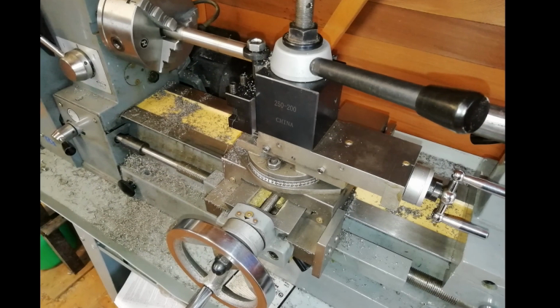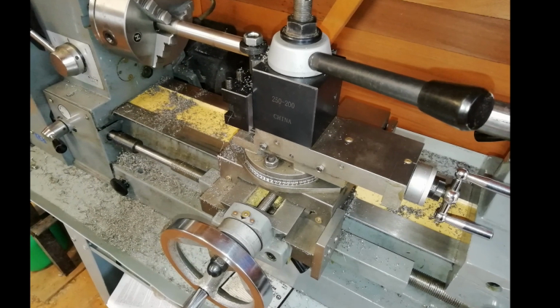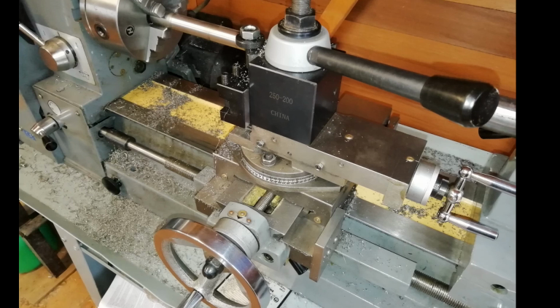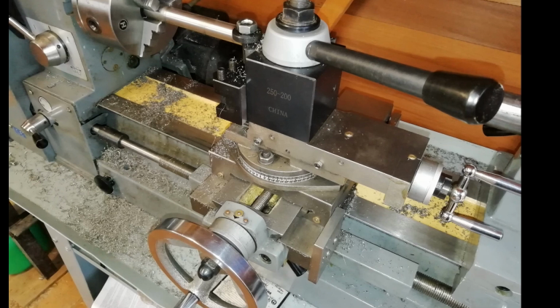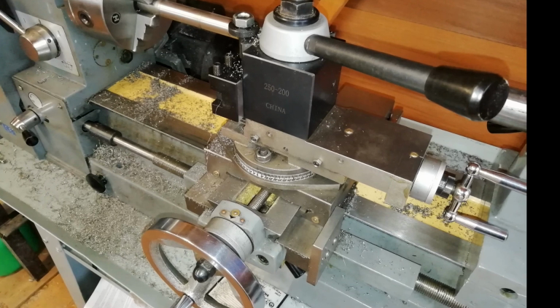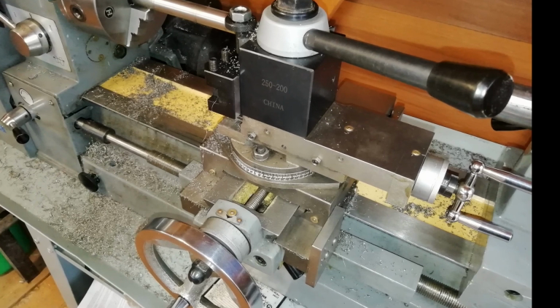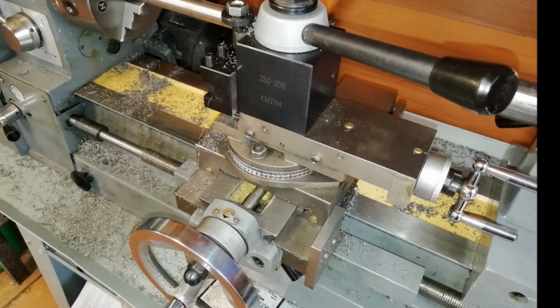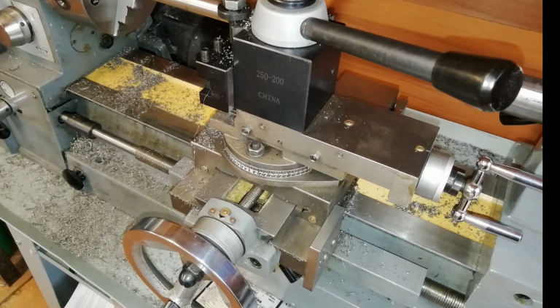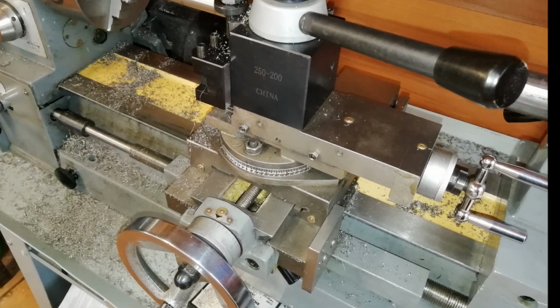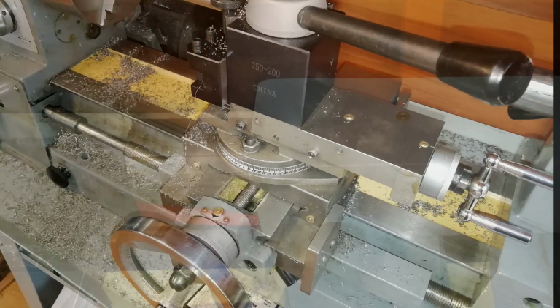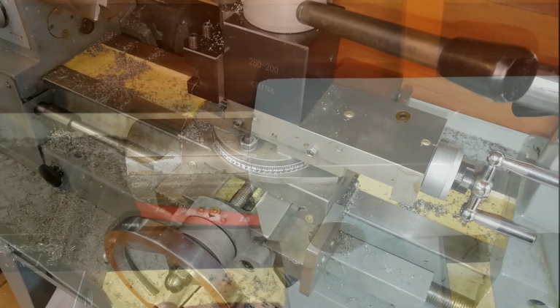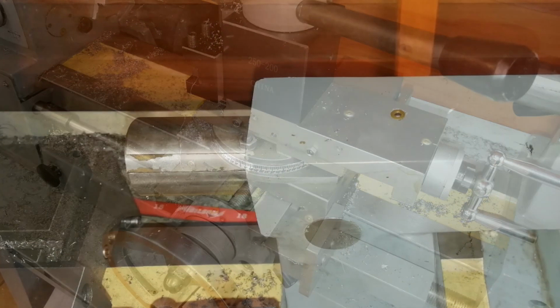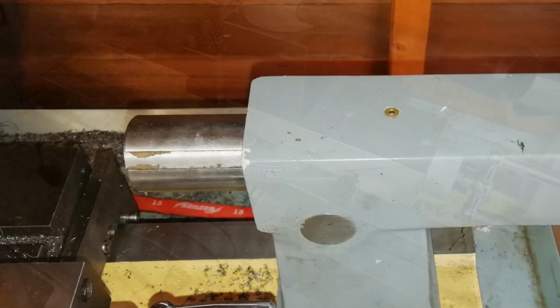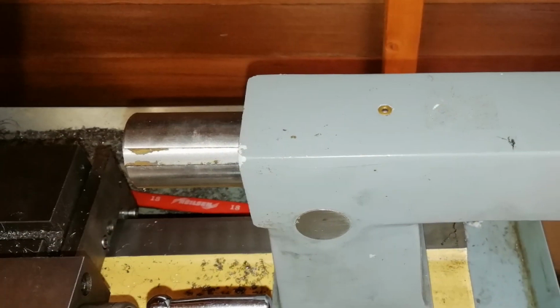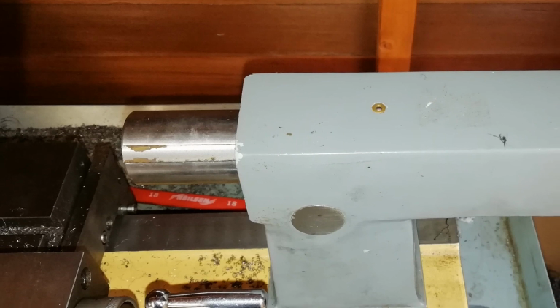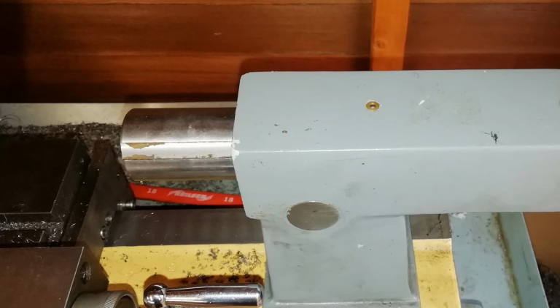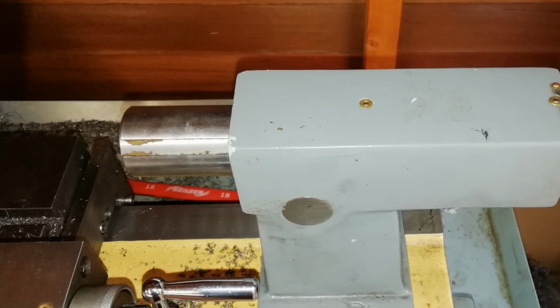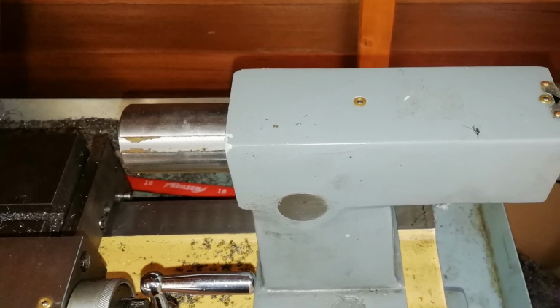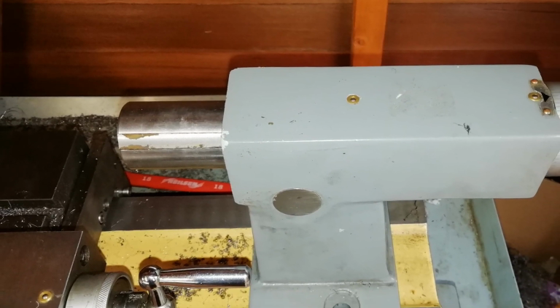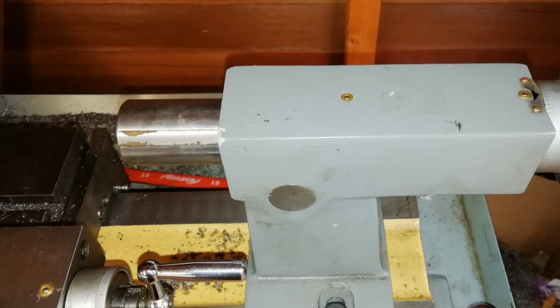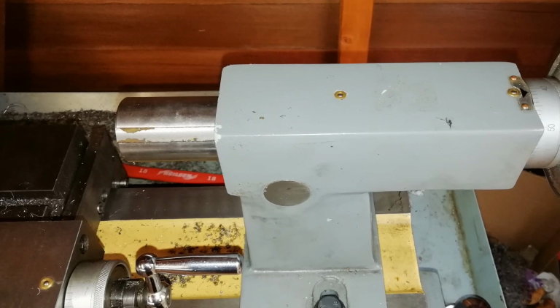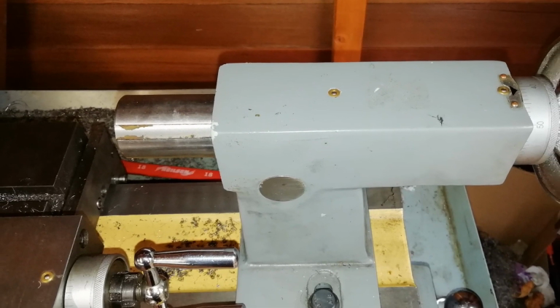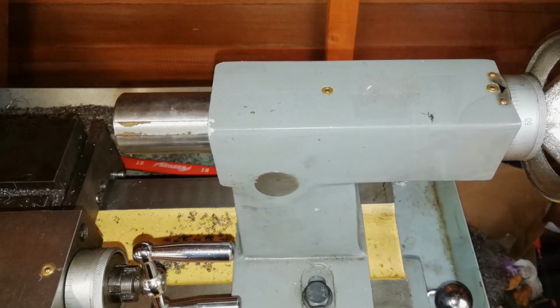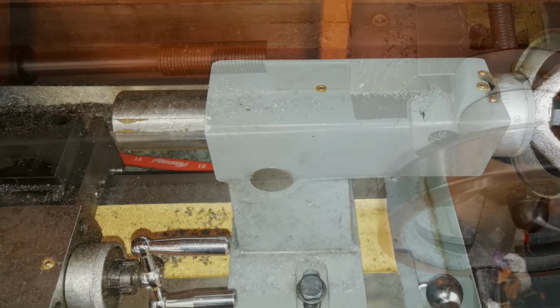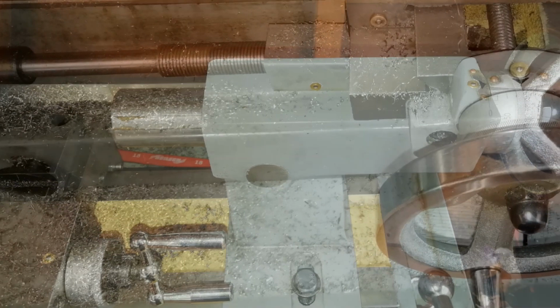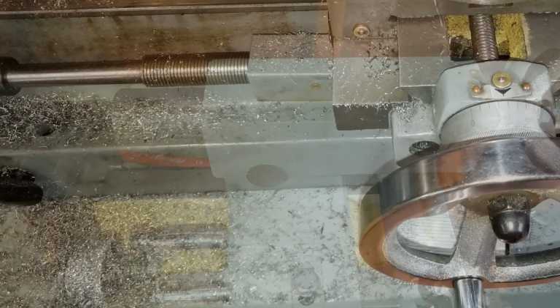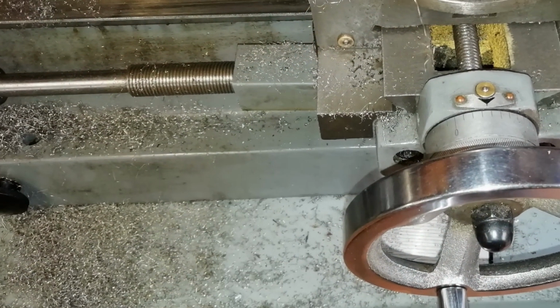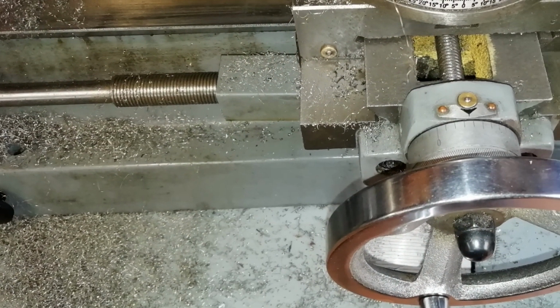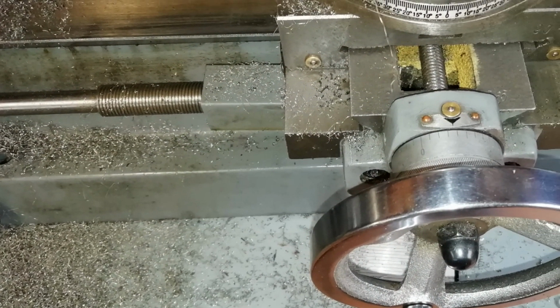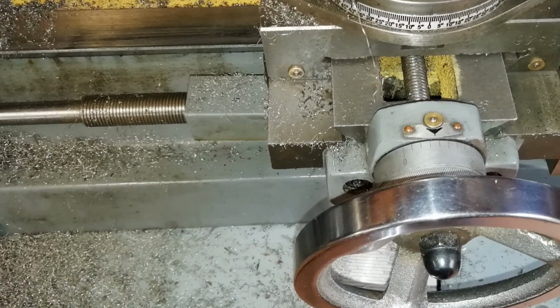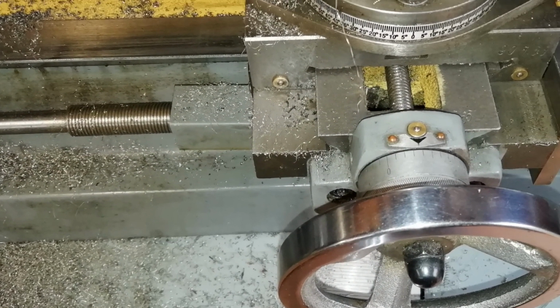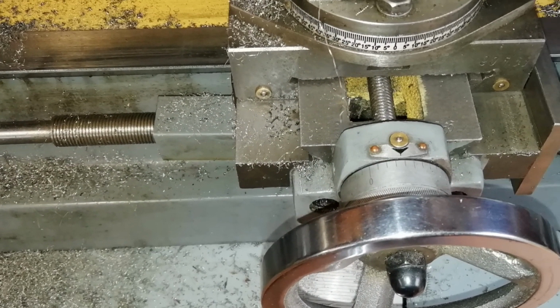I hope you've enjoyed that brief walk around my new lathe. I consider it to be a bargain. I'm really pleased with the quality of the work it's done so far, and I'm looking forward to making other projects on this machine — especially injectors and plastic injection moulders.